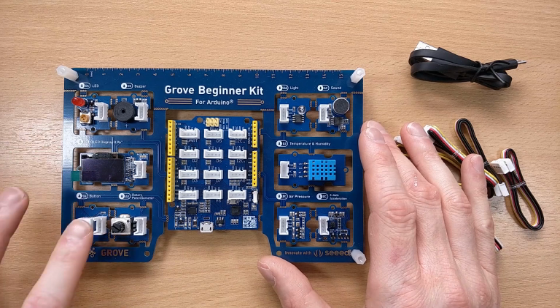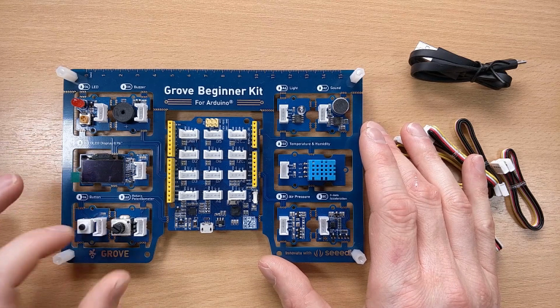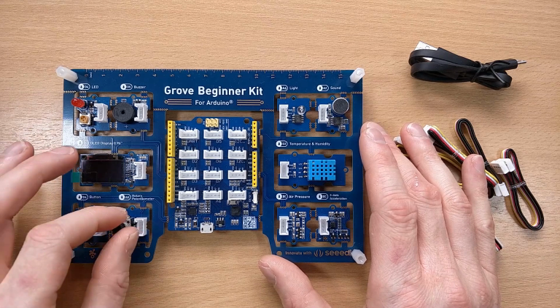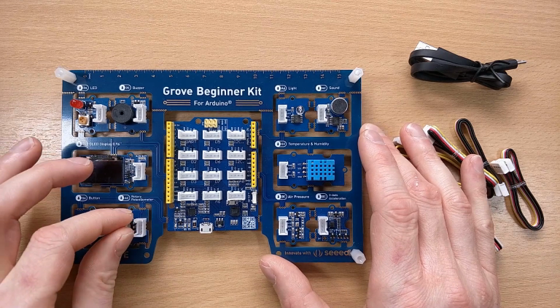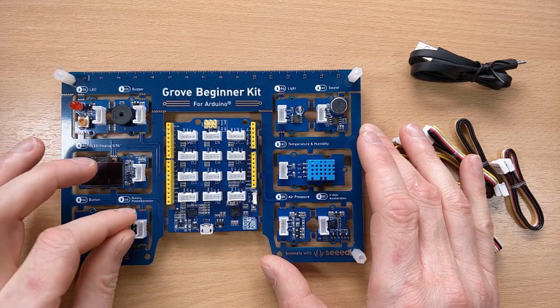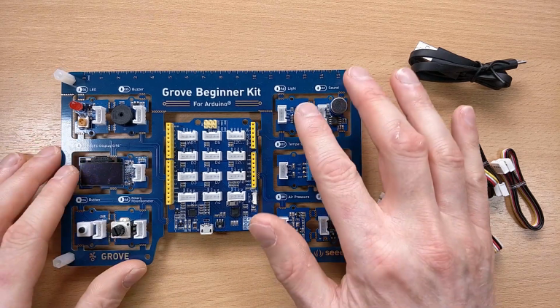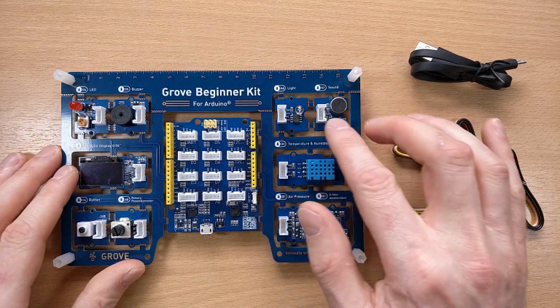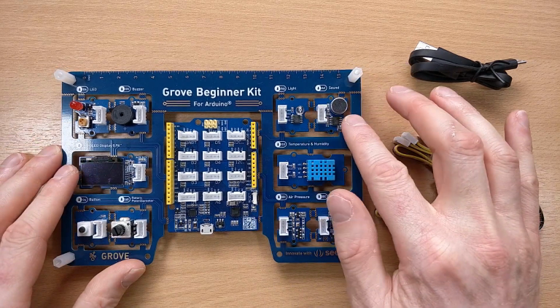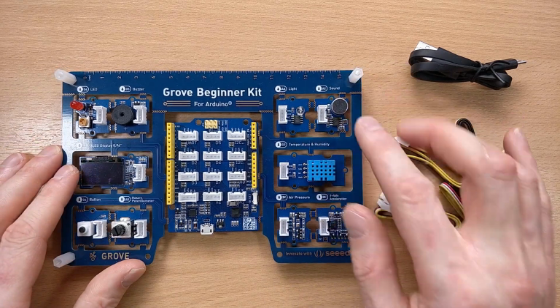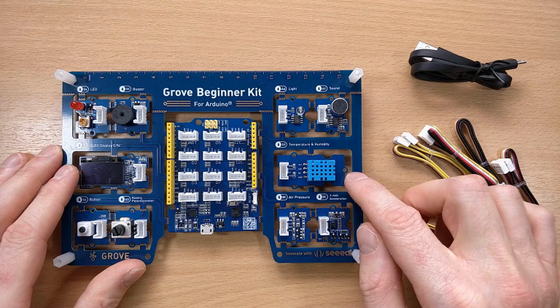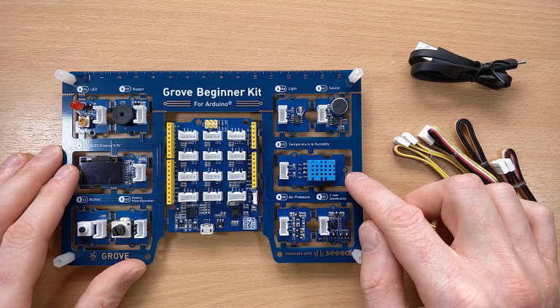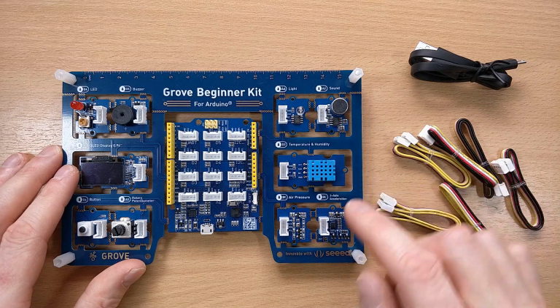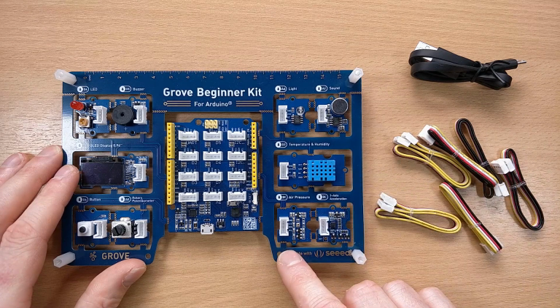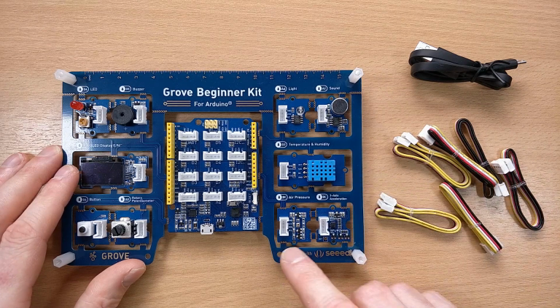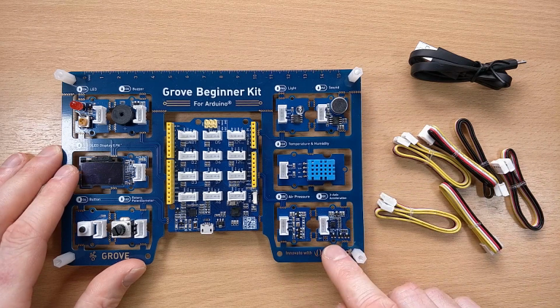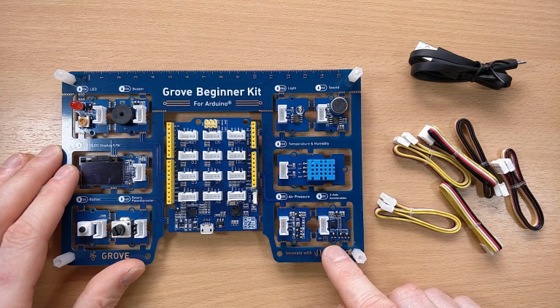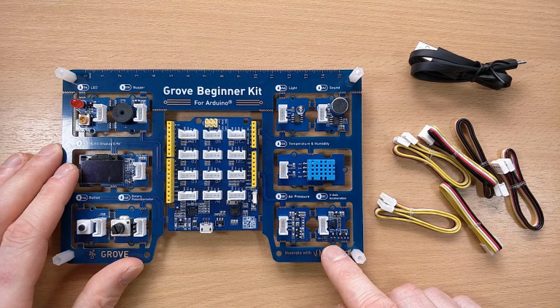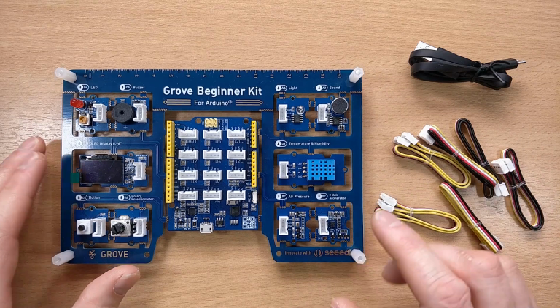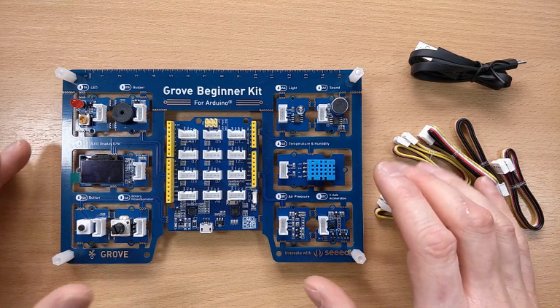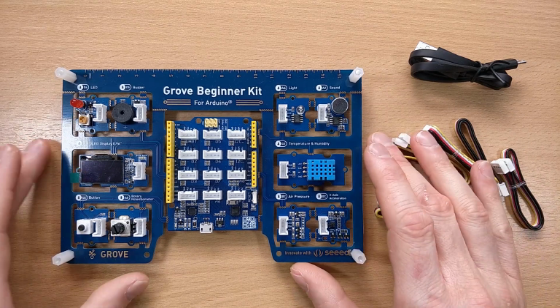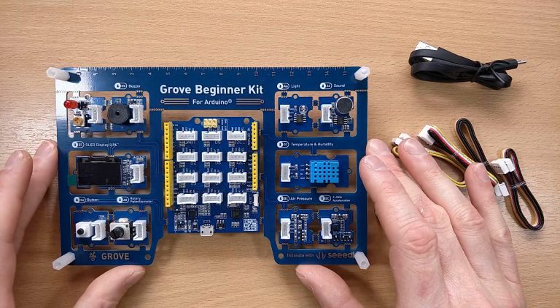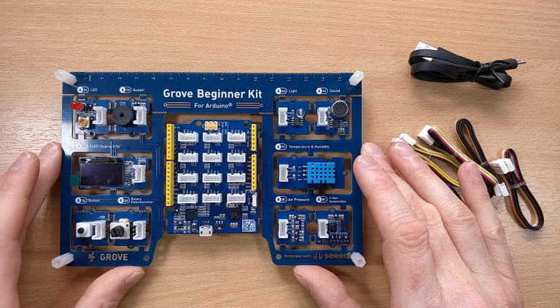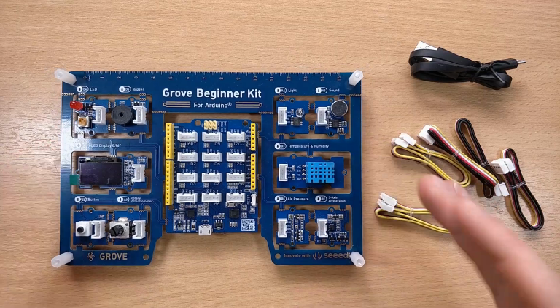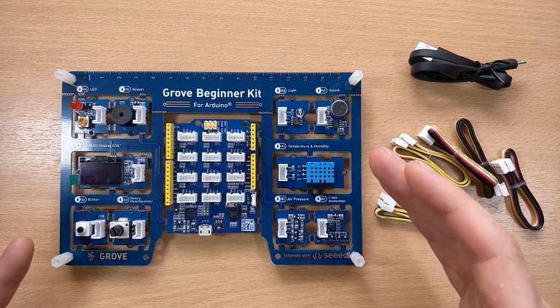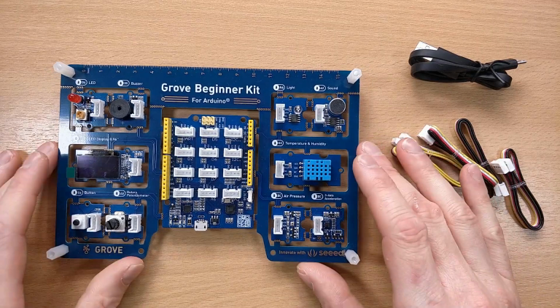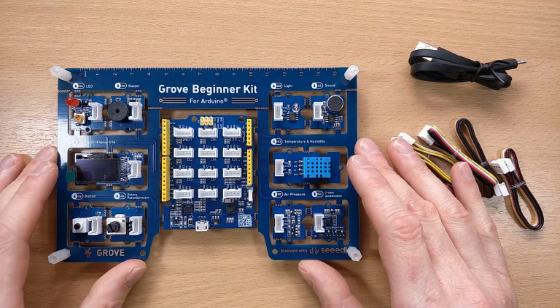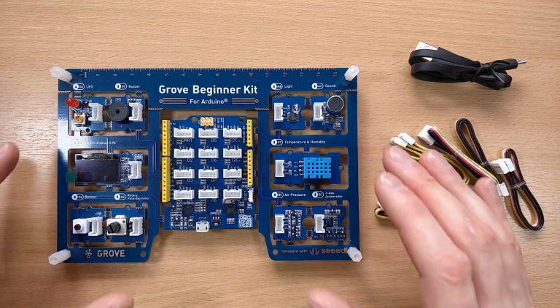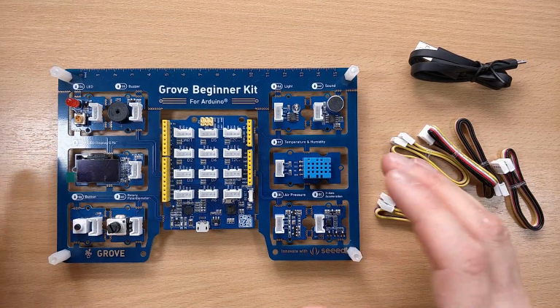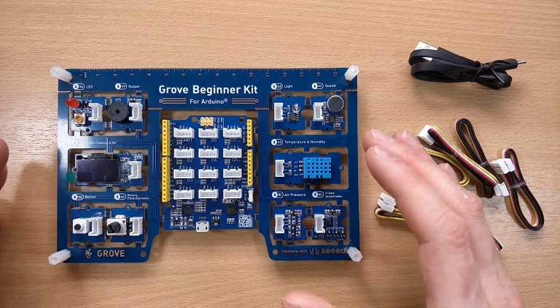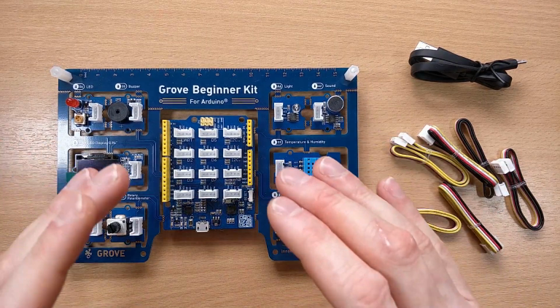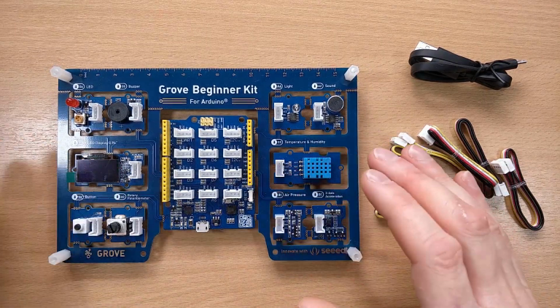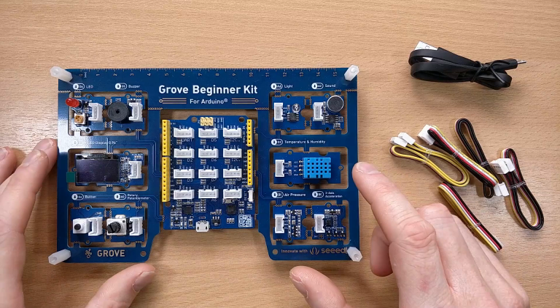We also have a light sensor, a sound sensor, temperature and humidity, air pressure, and a three-axis accelerometer. The great thing about these modules is they're pre-wired into the board, so you don't have to do any wiring to get started.